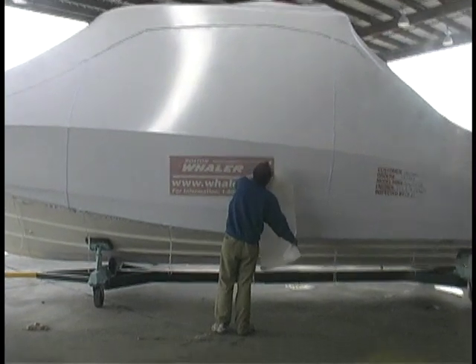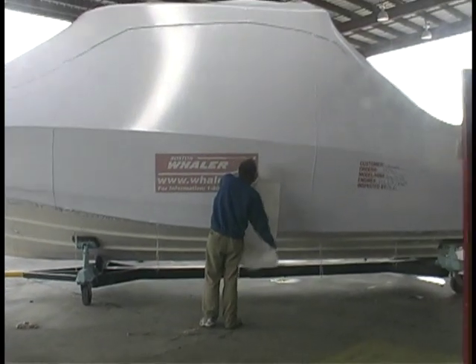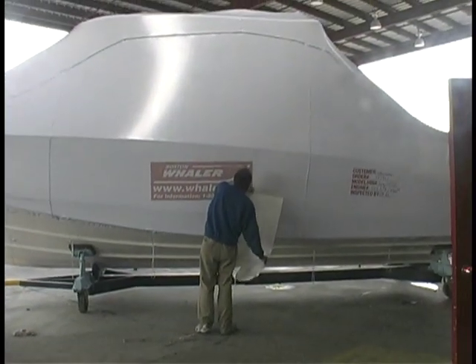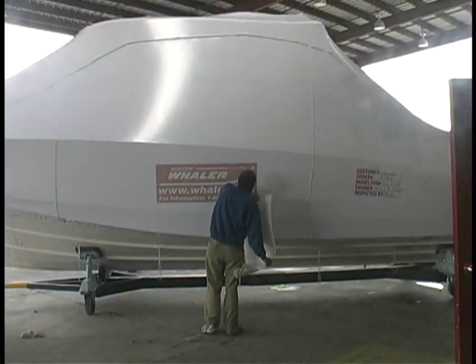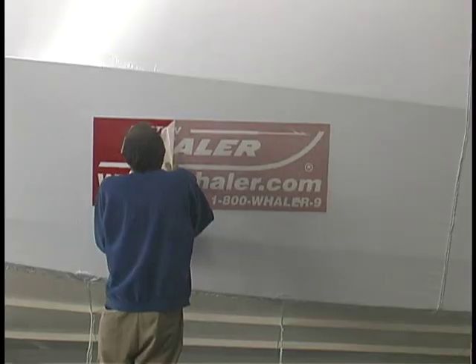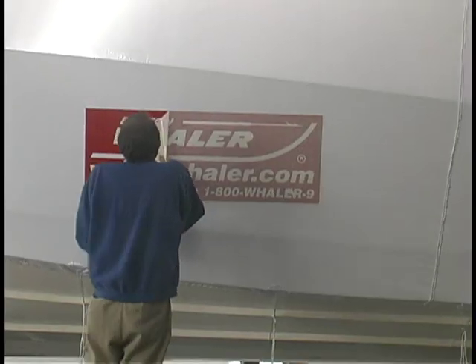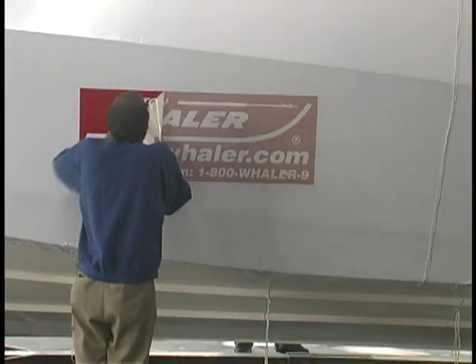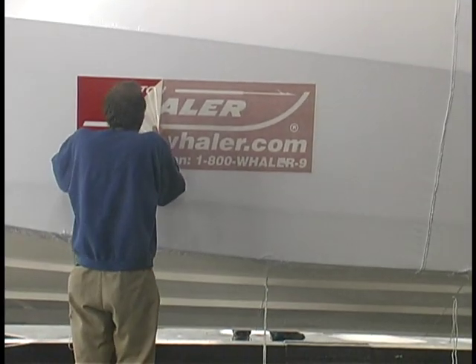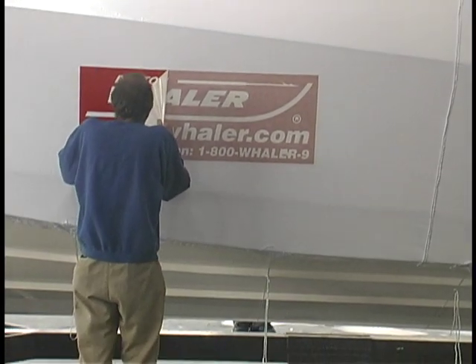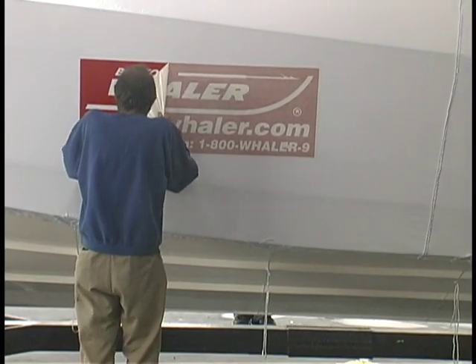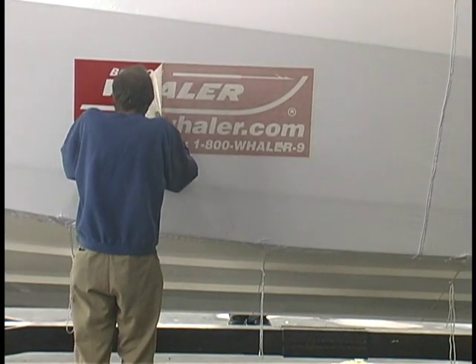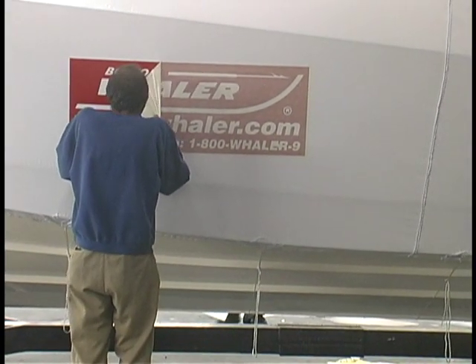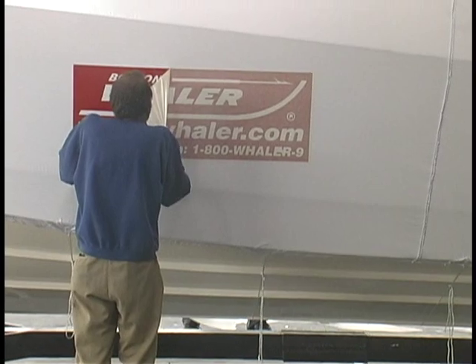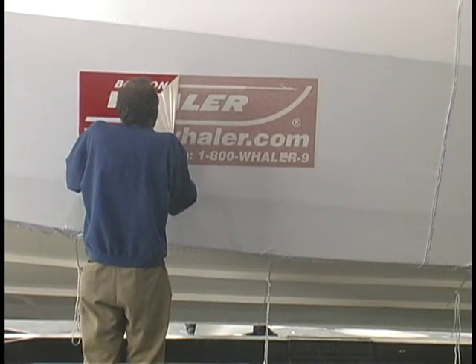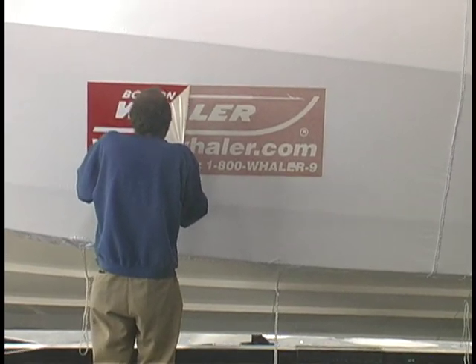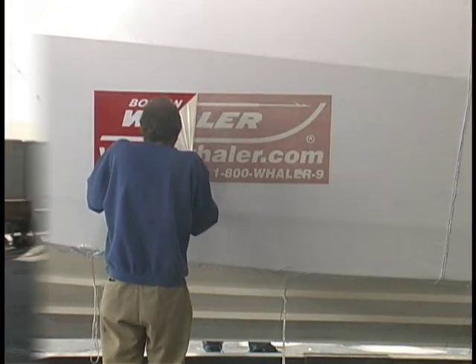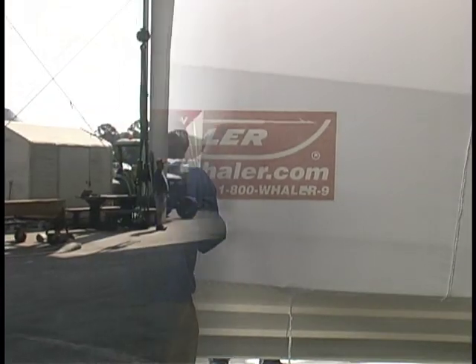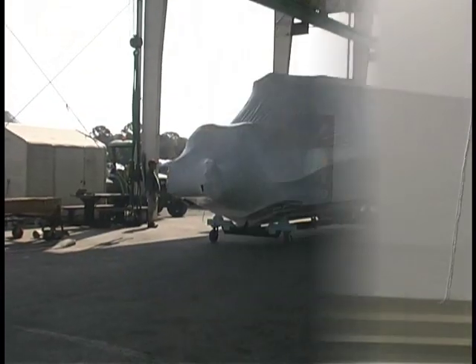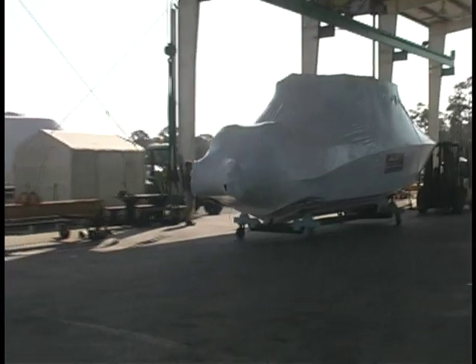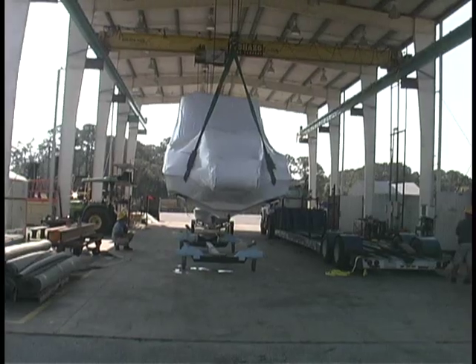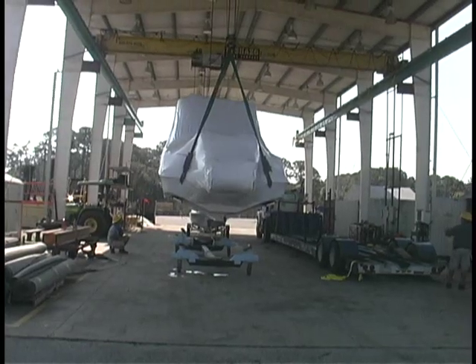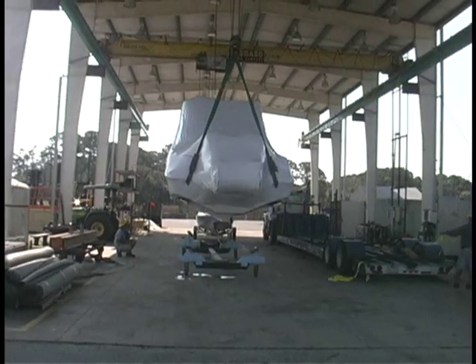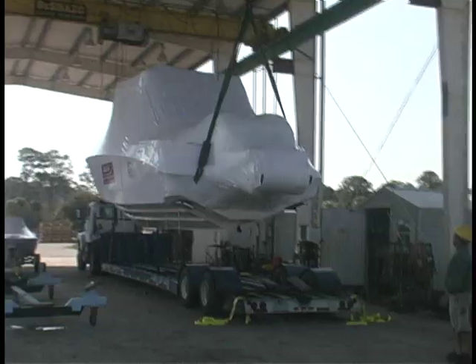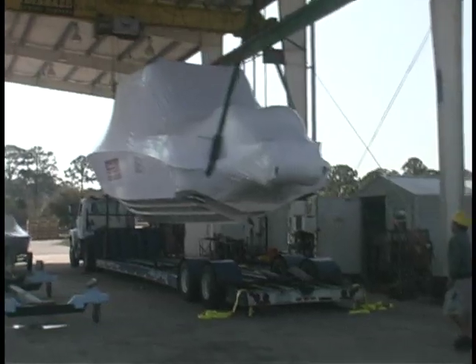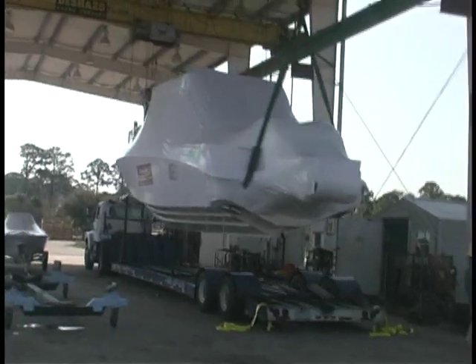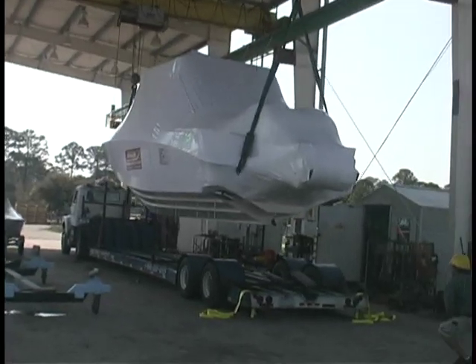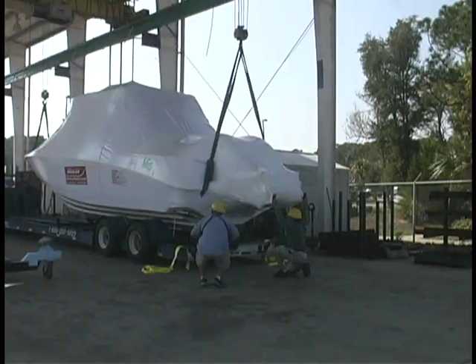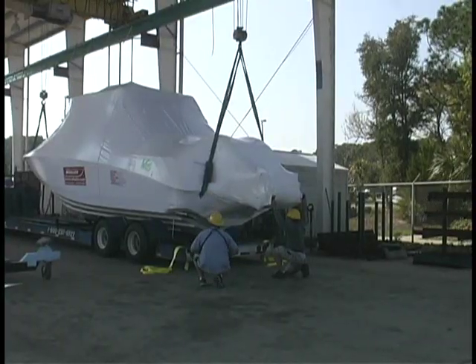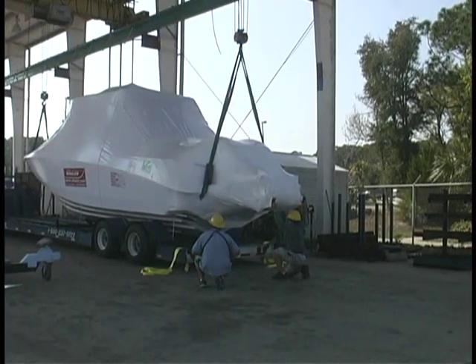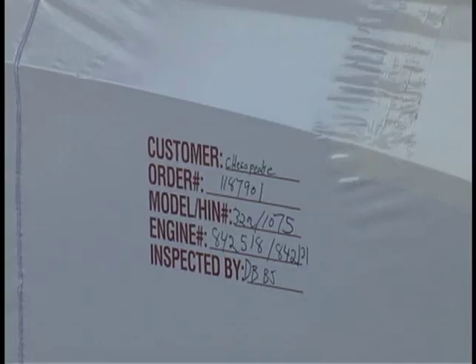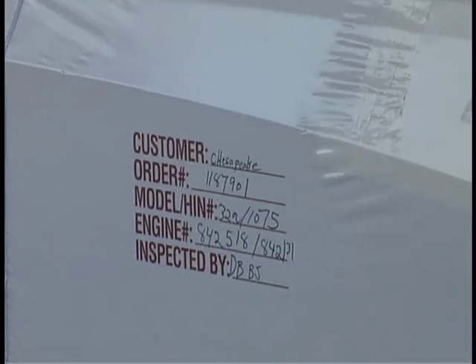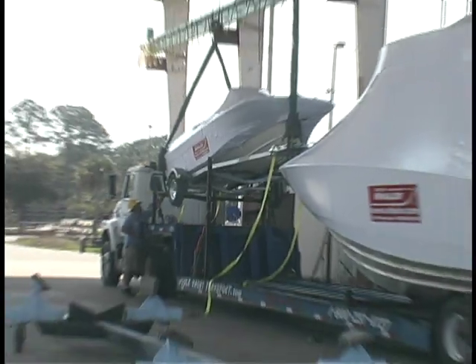This assembly room — the boat goes out, it's wrapped, and this boat is heading up the interstate sometime this week to Maryland. There they go. I'm guessing there's going to be a happy customer when that 32 arrives in Chesapeake Bay.